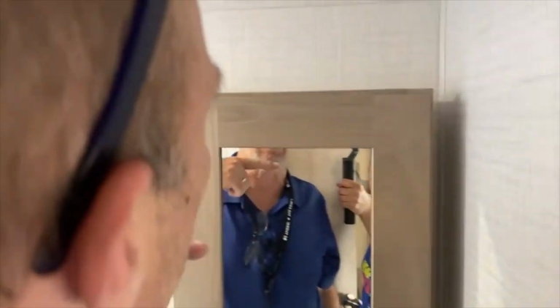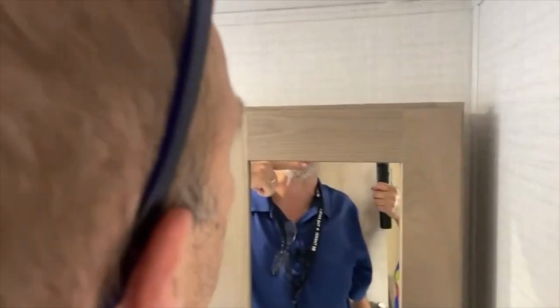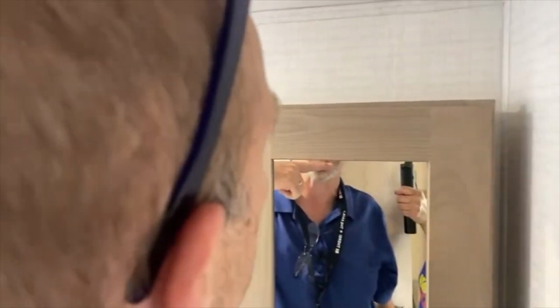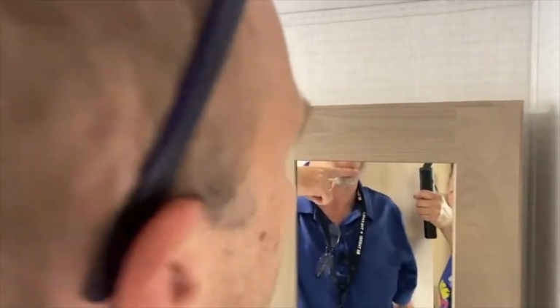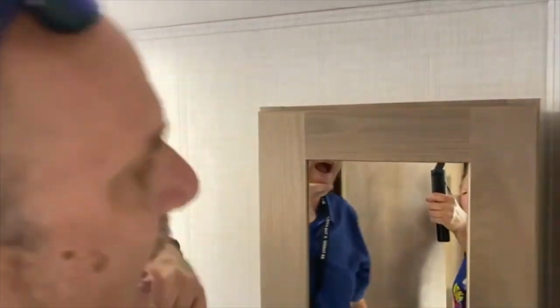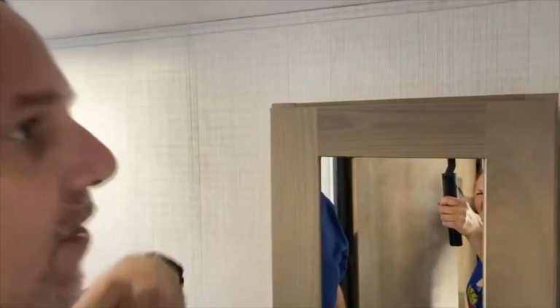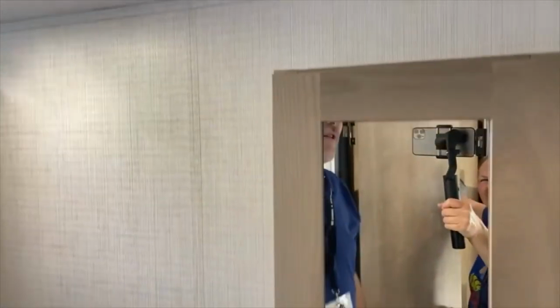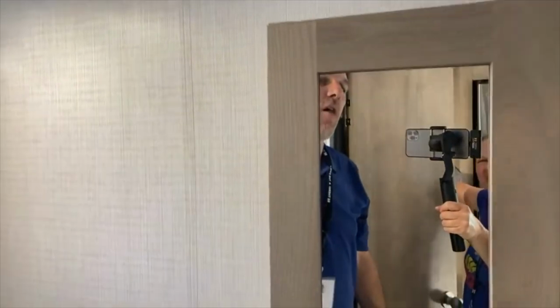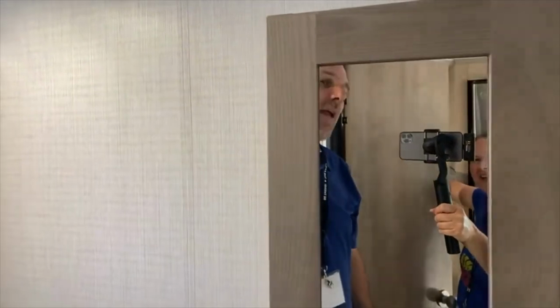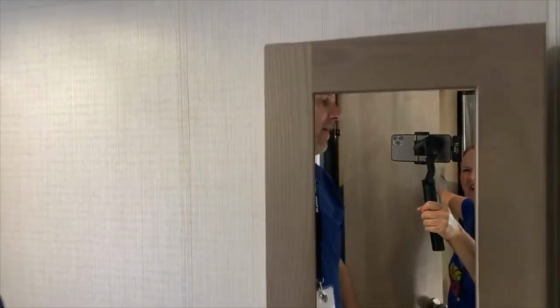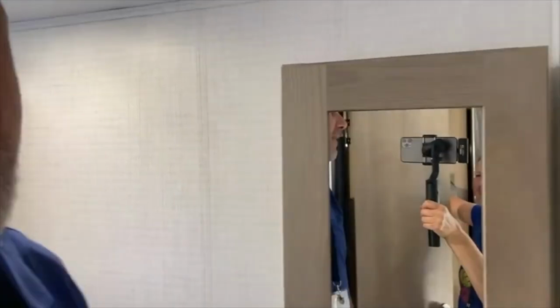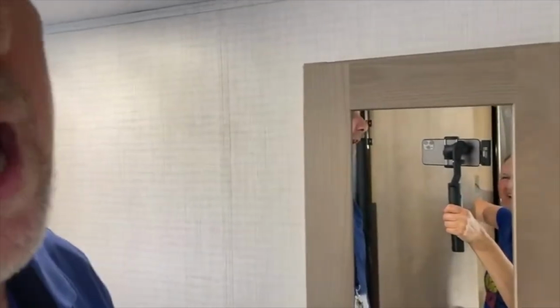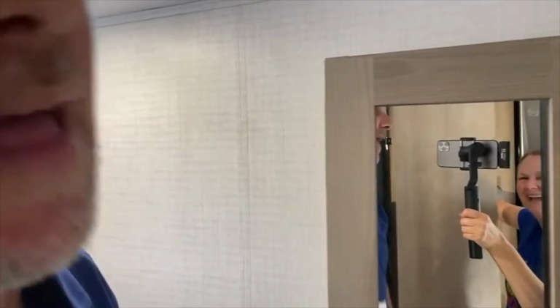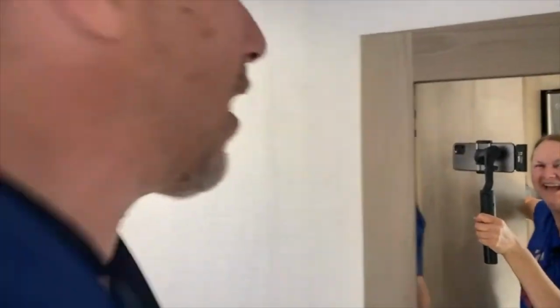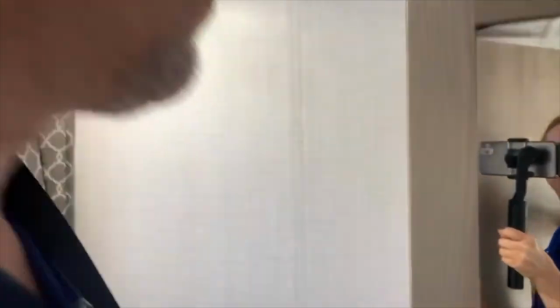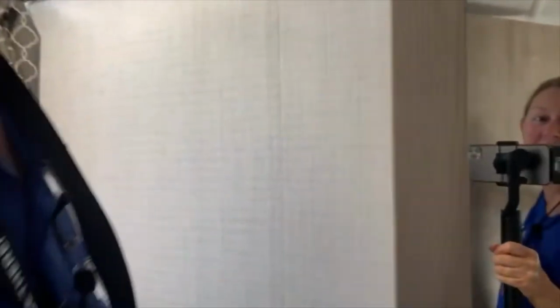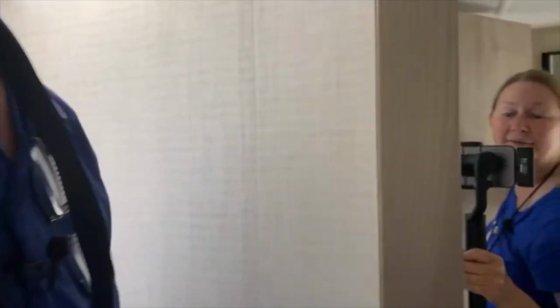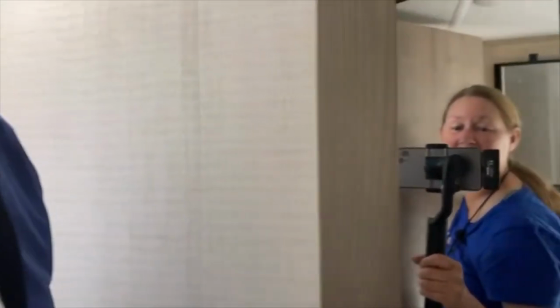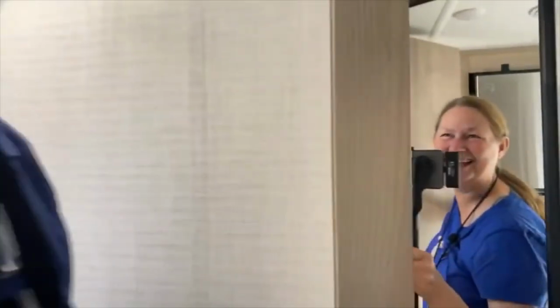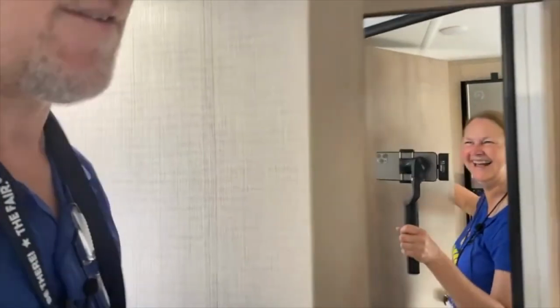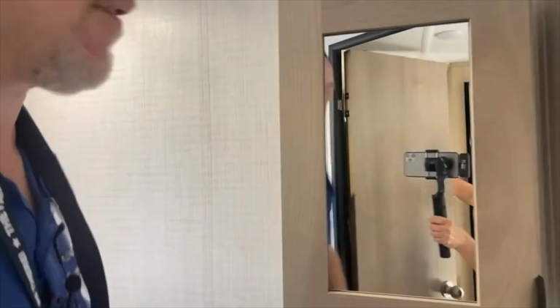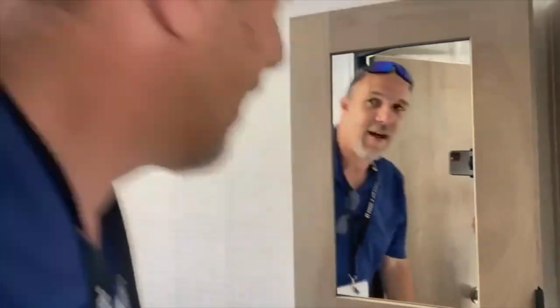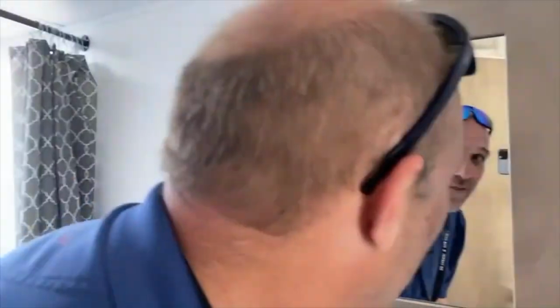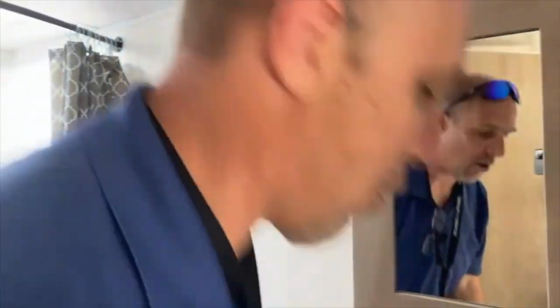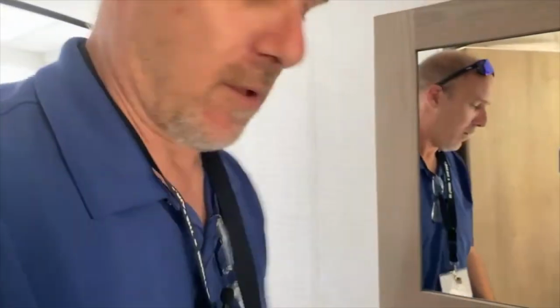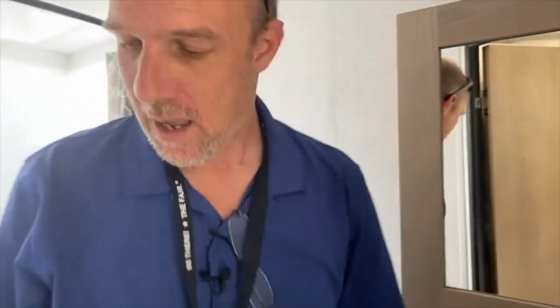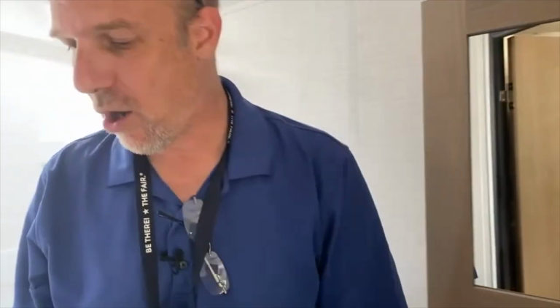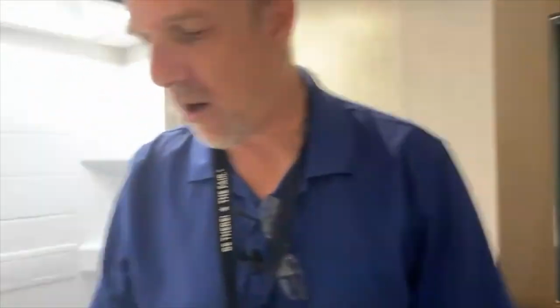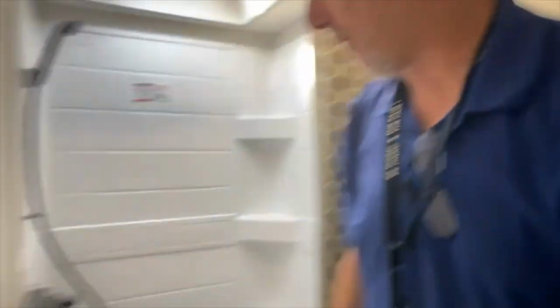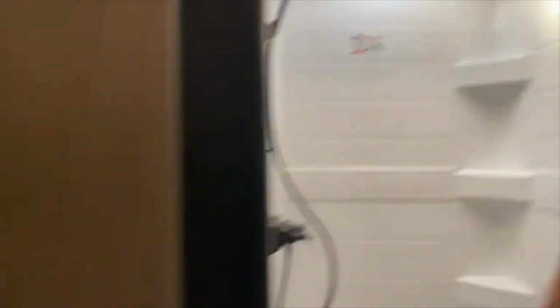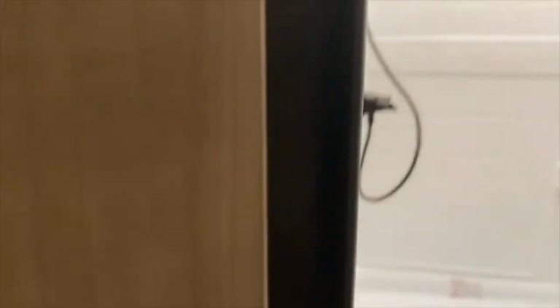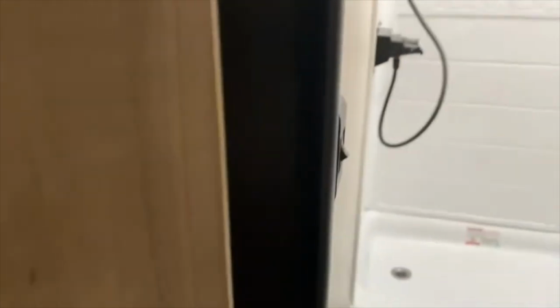I can only see from here down in that mirror, so if you're tall like me, you are not doing your hair in it. I just have to bend over — and I bent over and turned off the light!